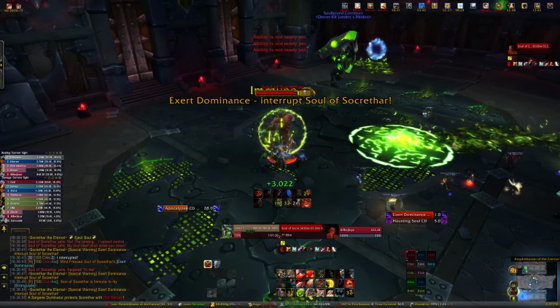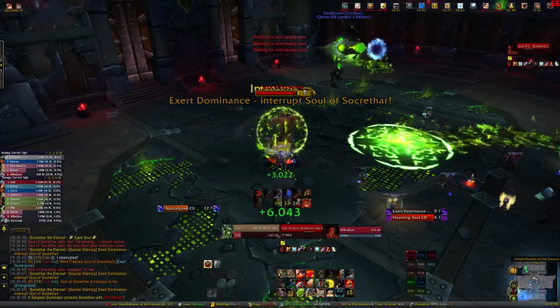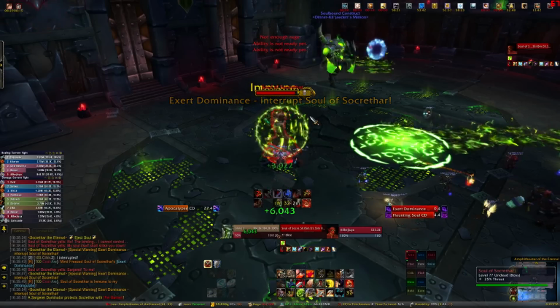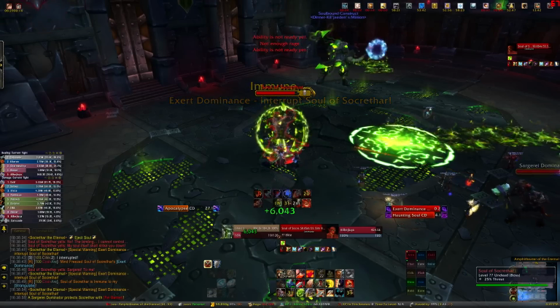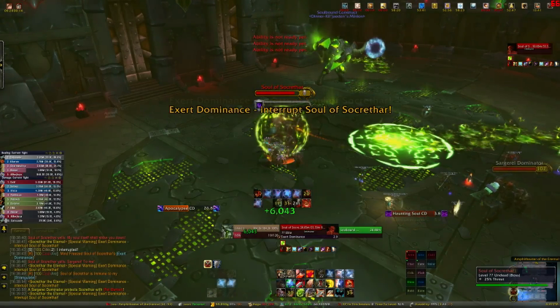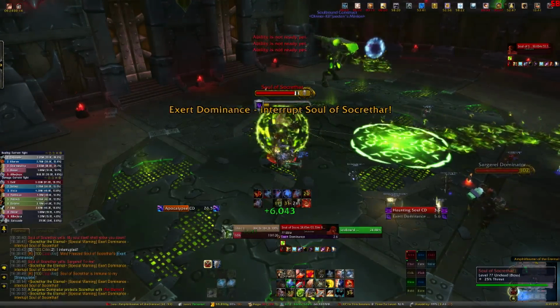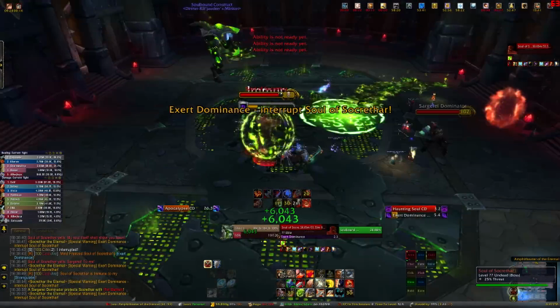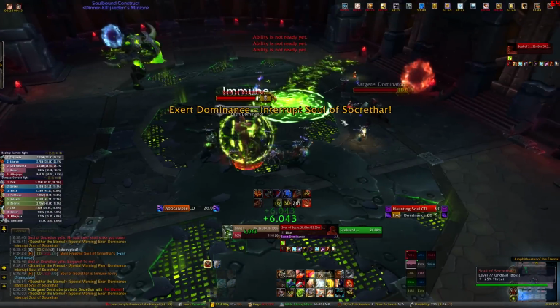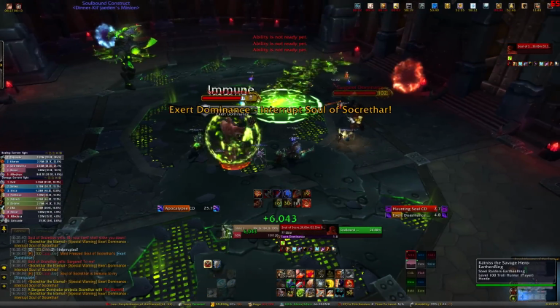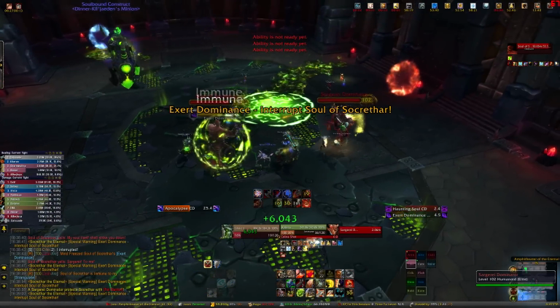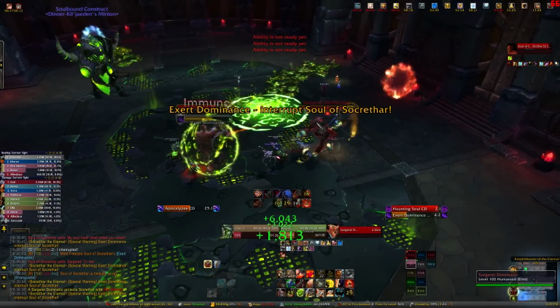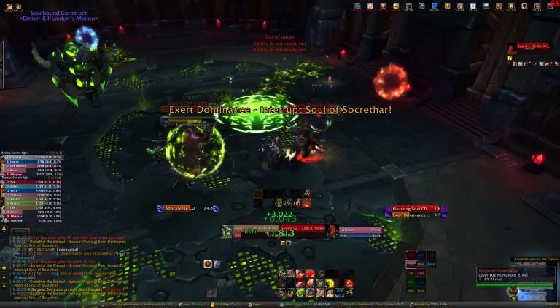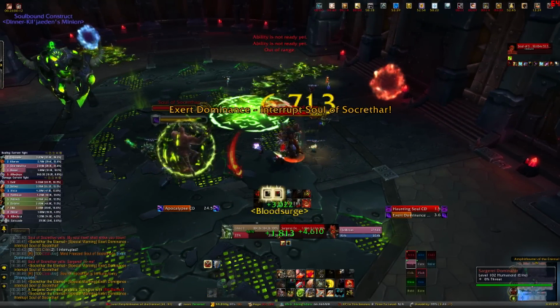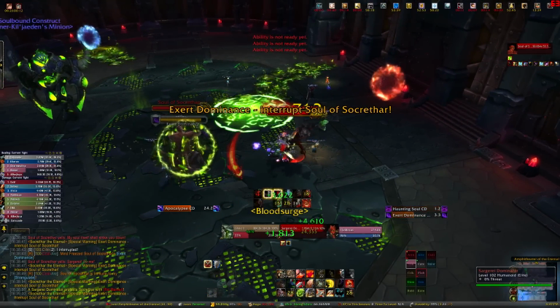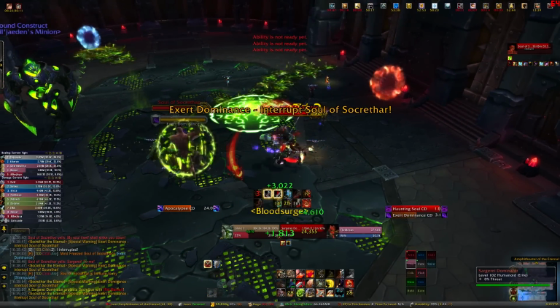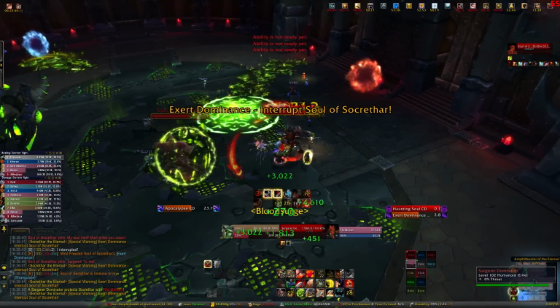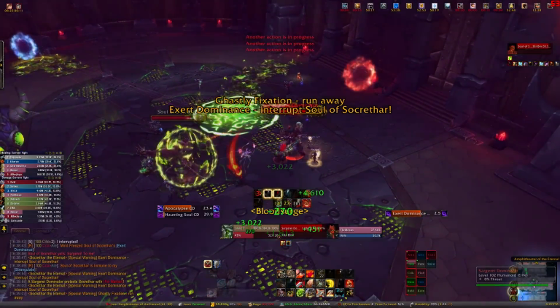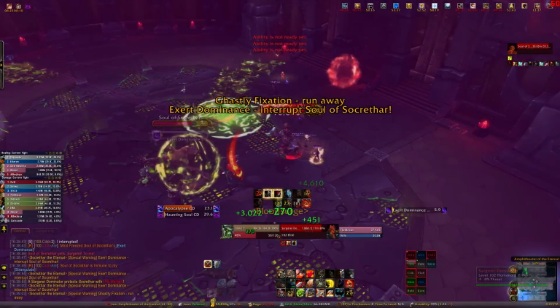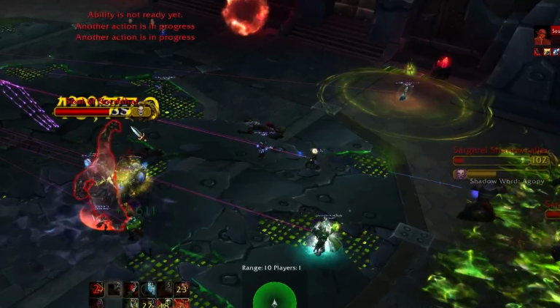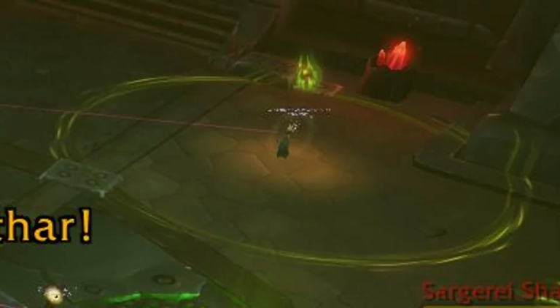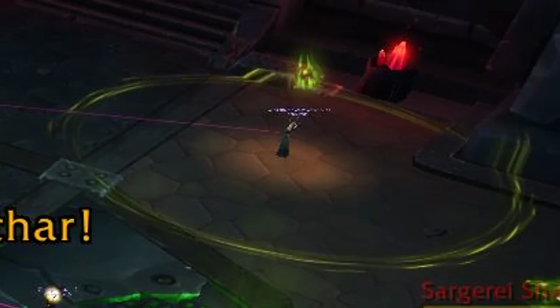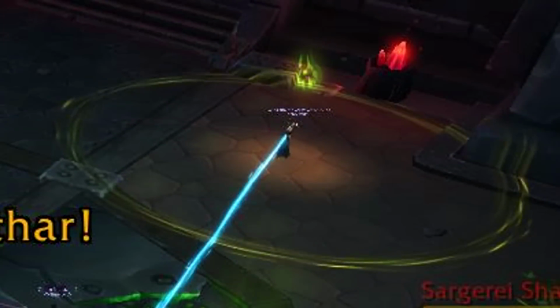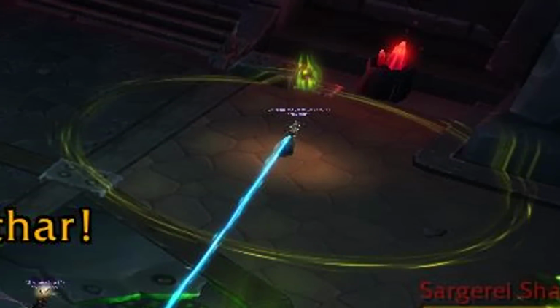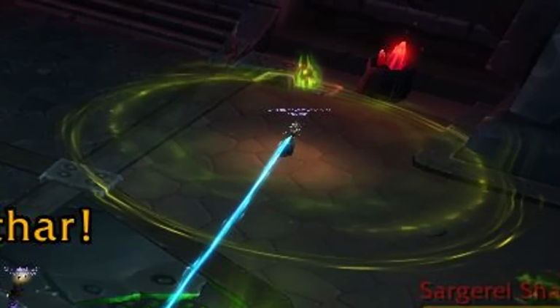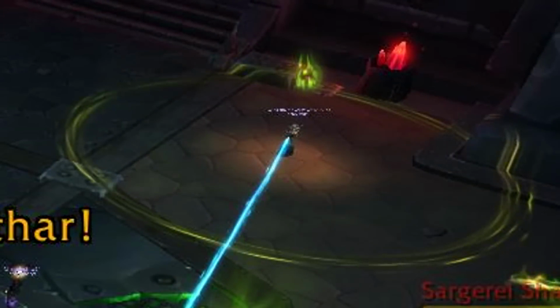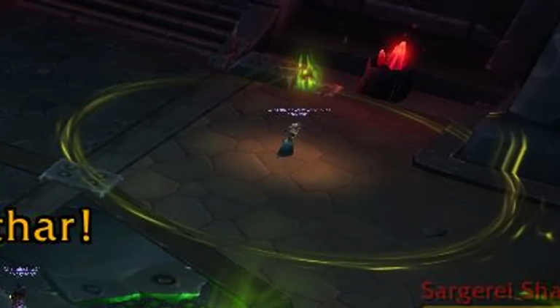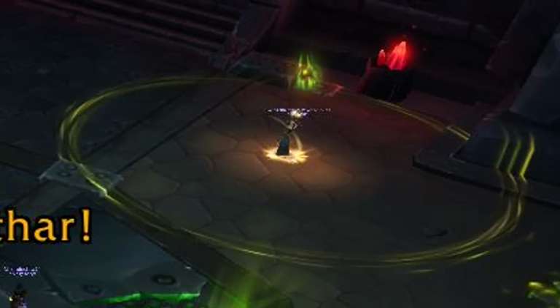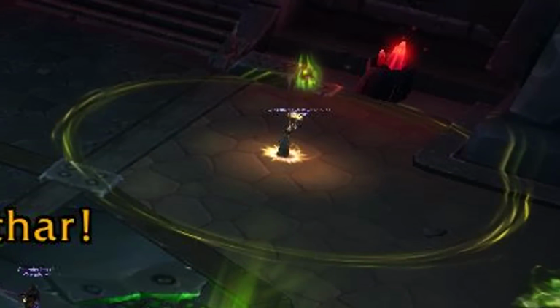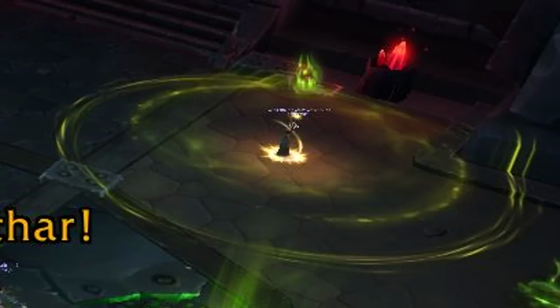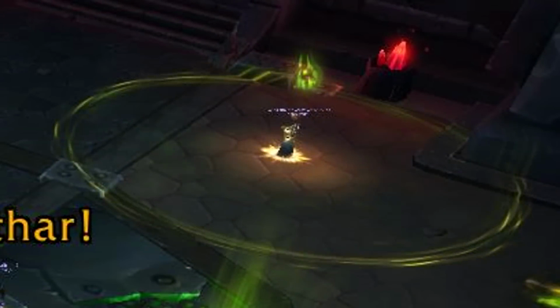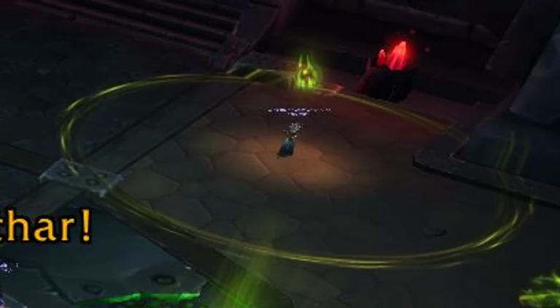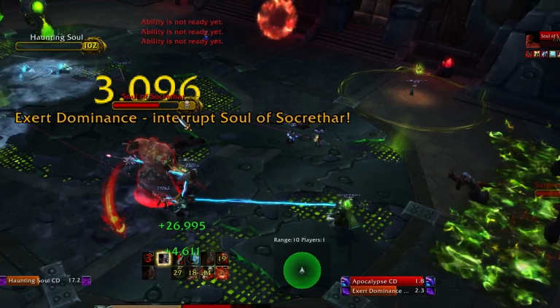There are three adds in this fight. The Dominator spawns from red portals and as long as he's alive, he makes Sockrothar immune to all damage. He also puts a green circle around random people for about 2 minutes — make sure not to stand near anyone.